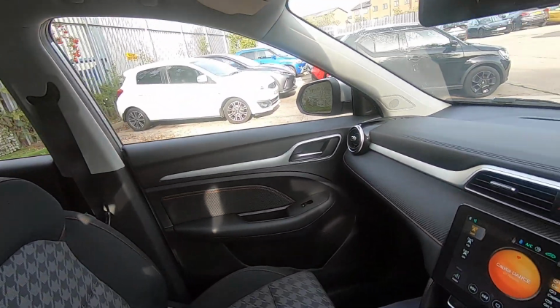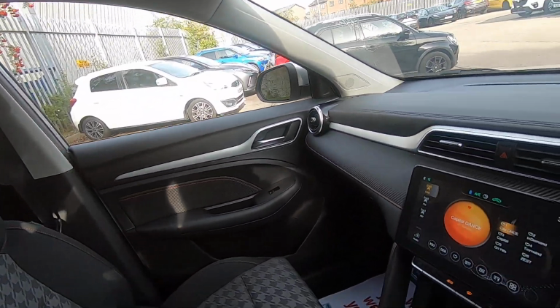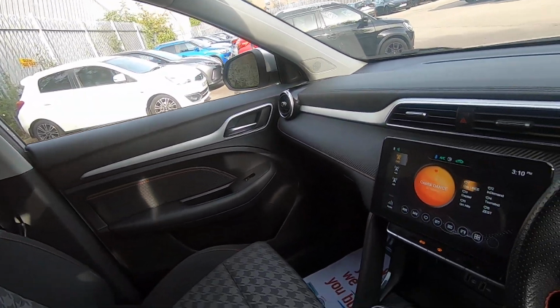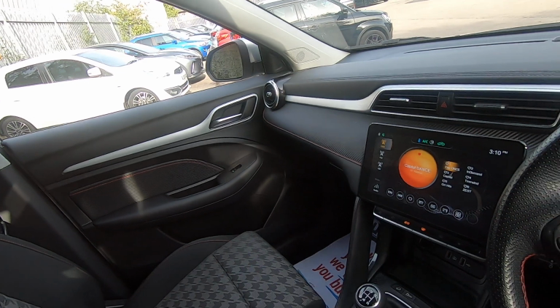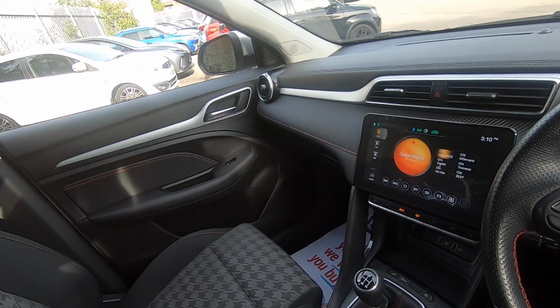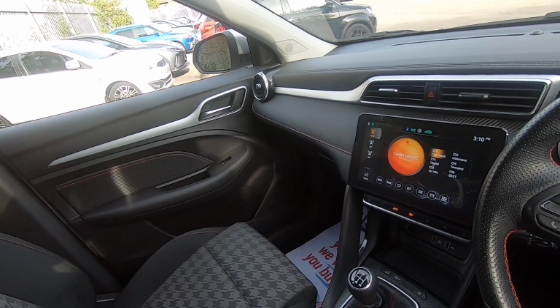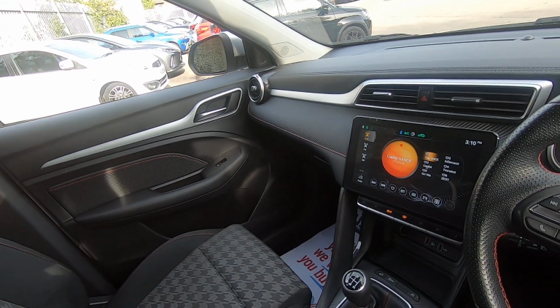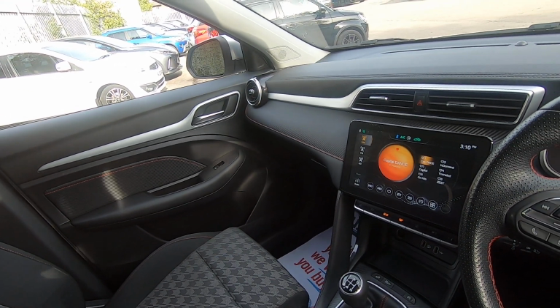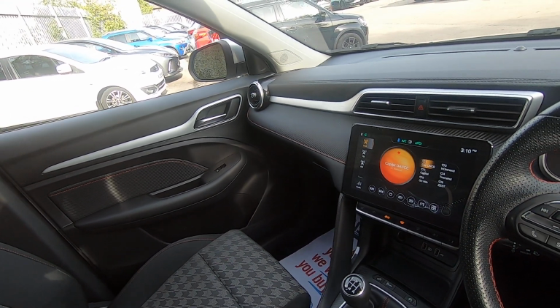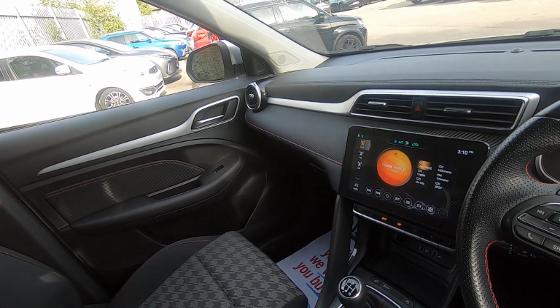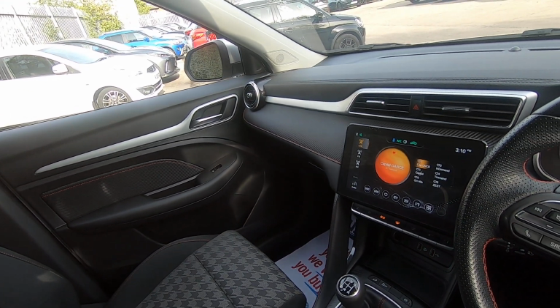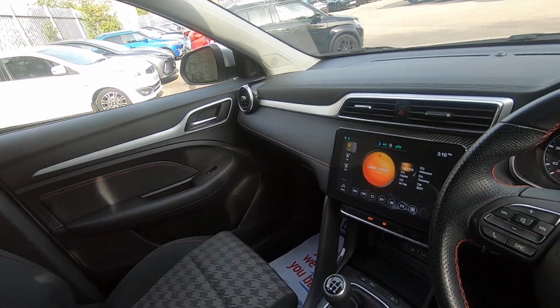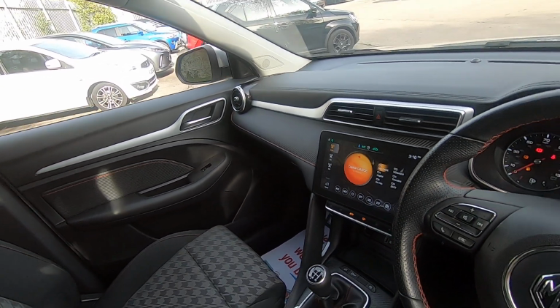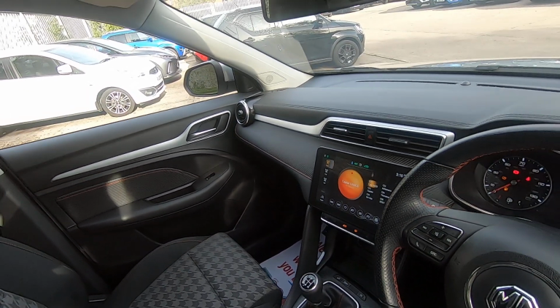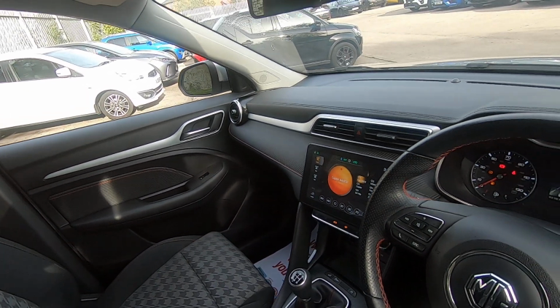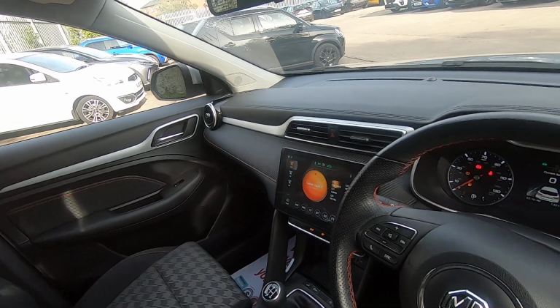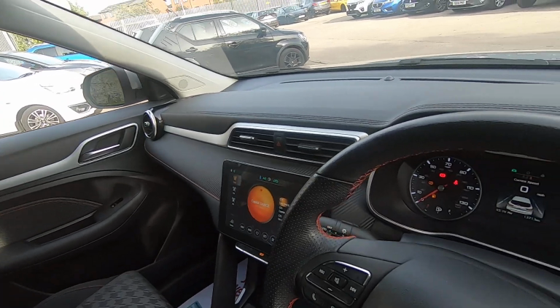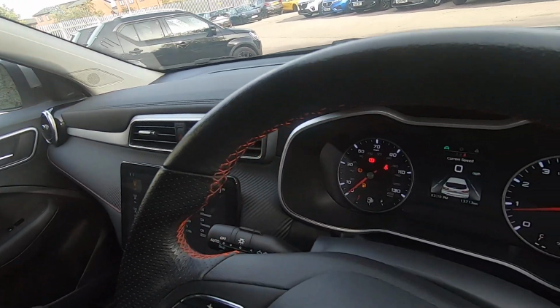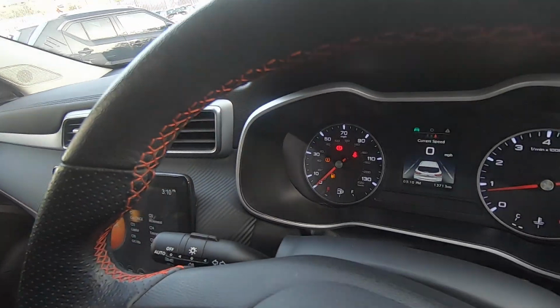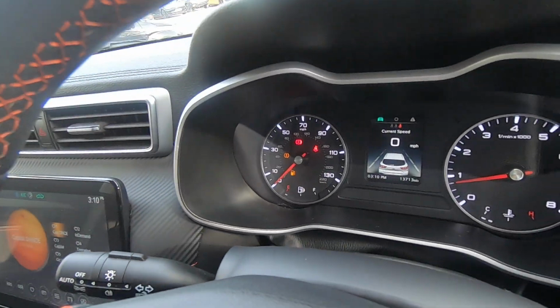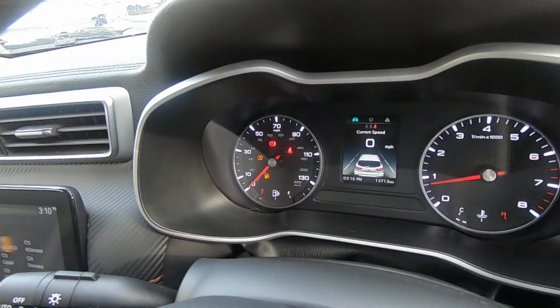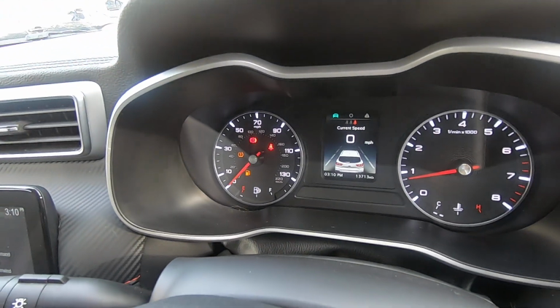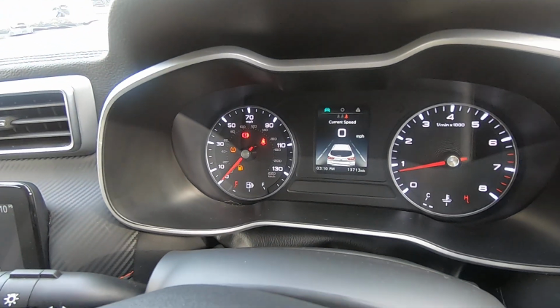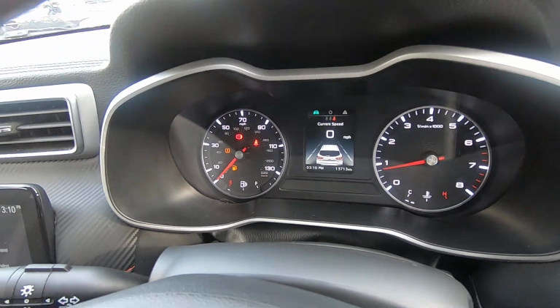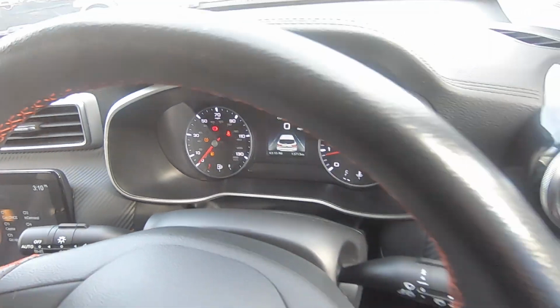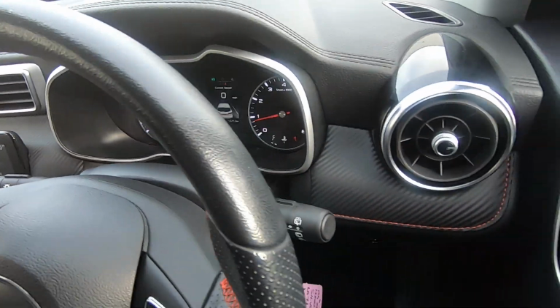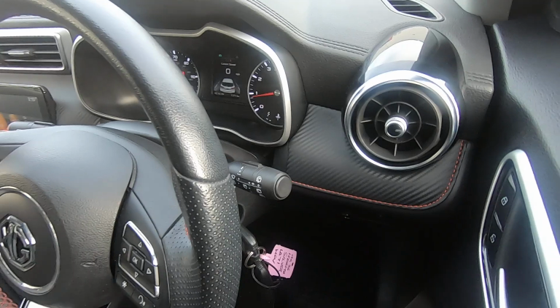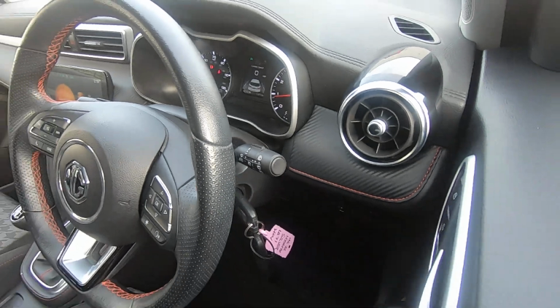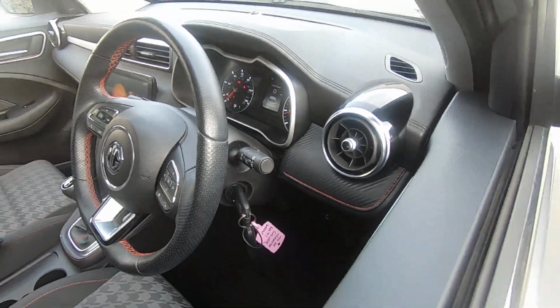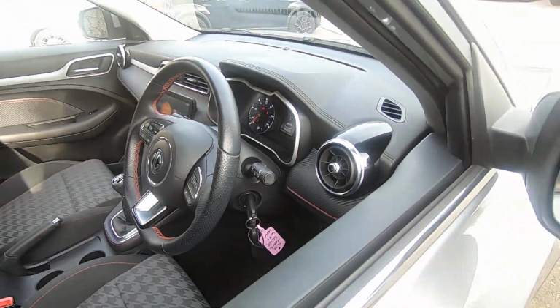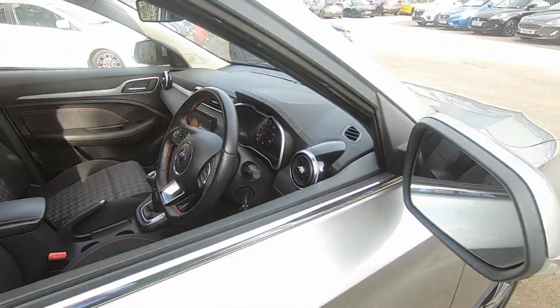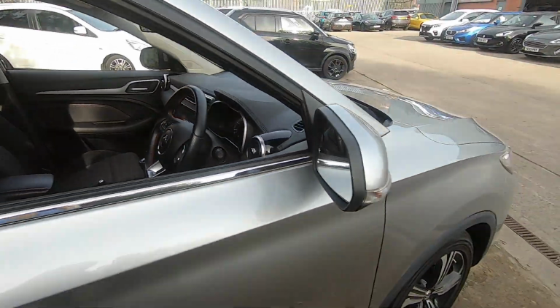You do have your touchscreen in the middle, and you can use Apple CarPlay and Android Auto if you need to connect the sat nav. You've also got your digital speedo in the middle there, and the car comes with two keys as standard.